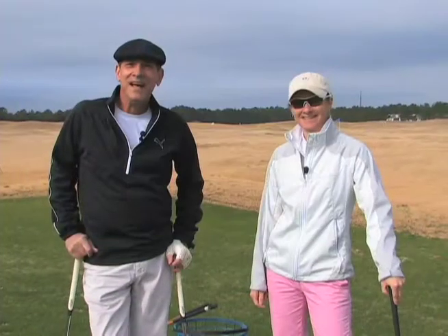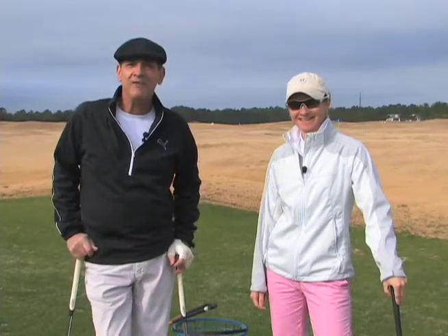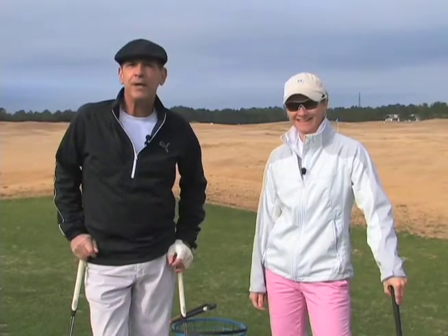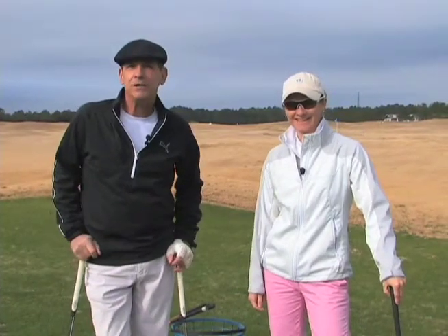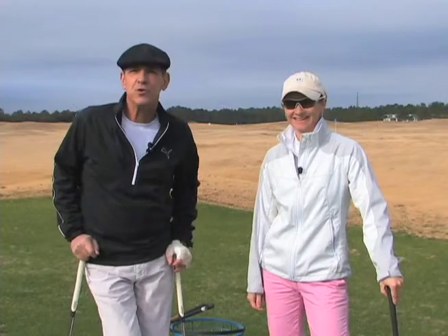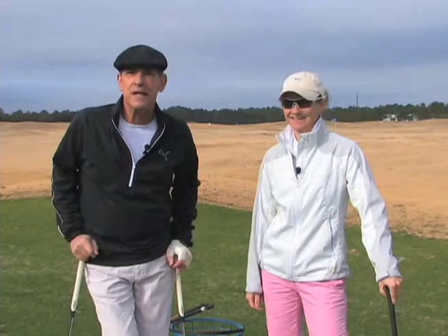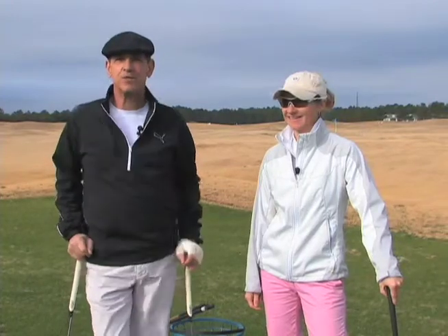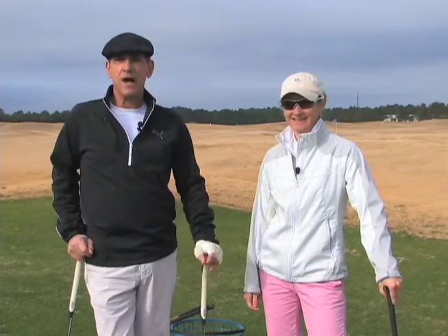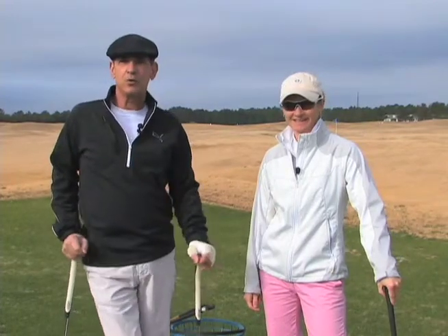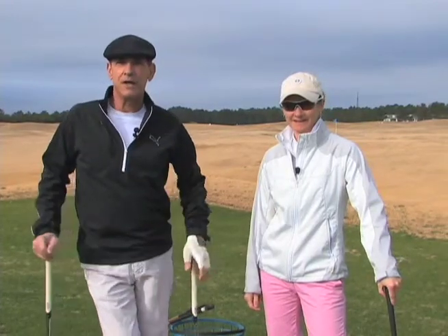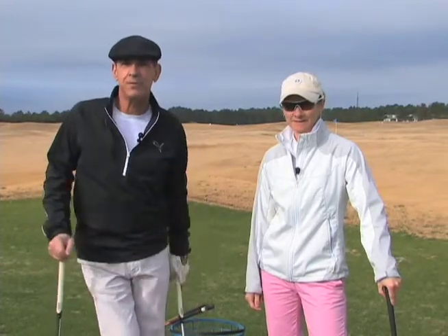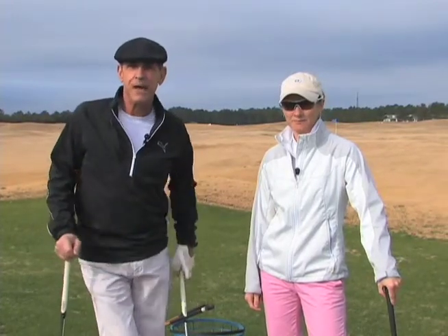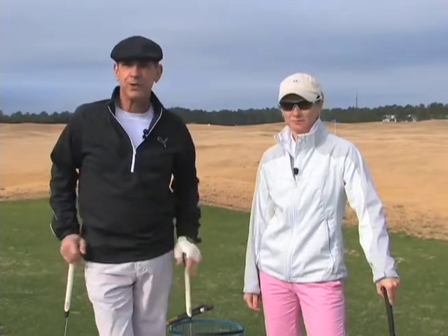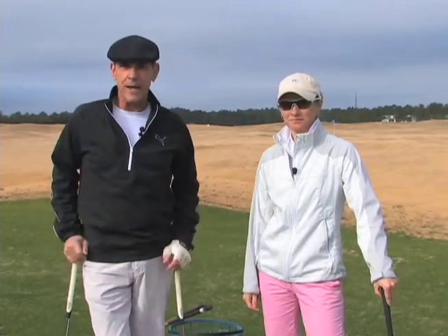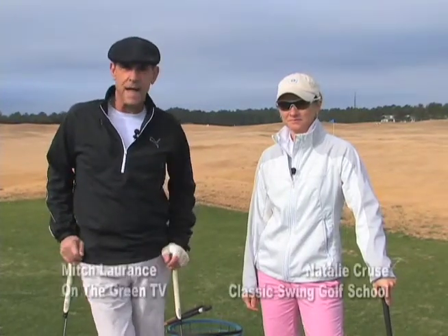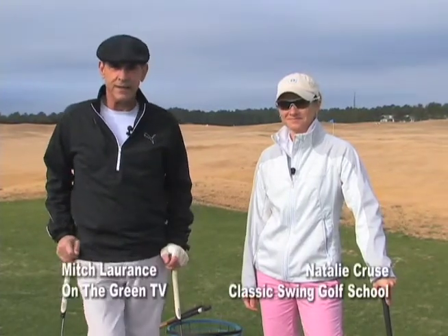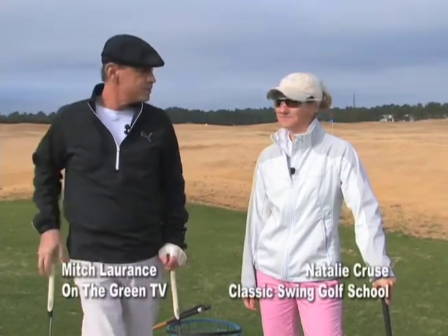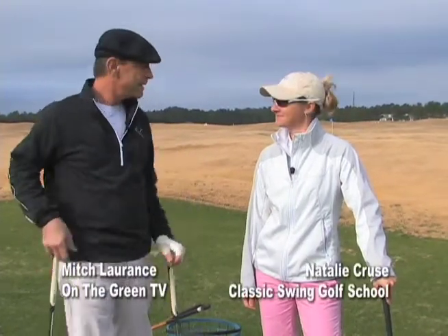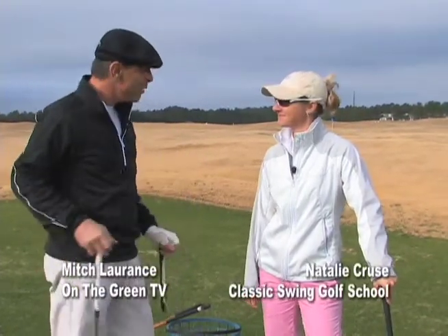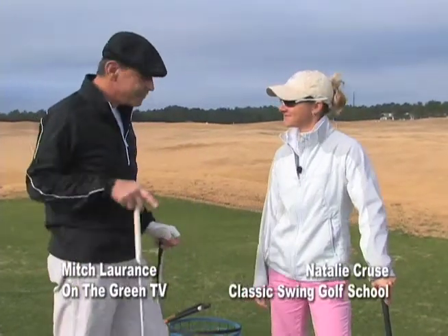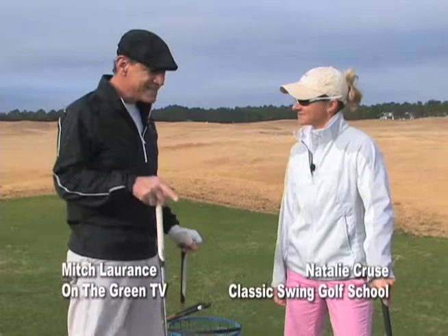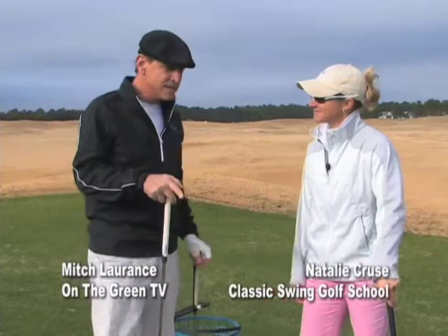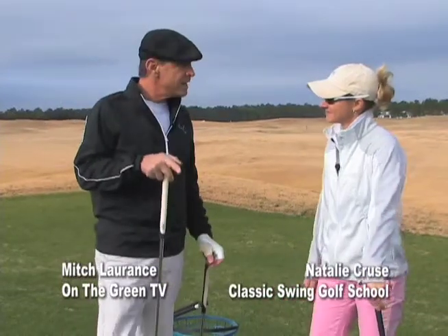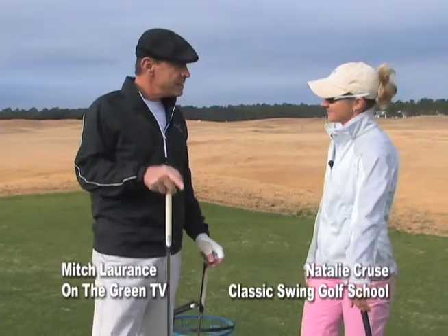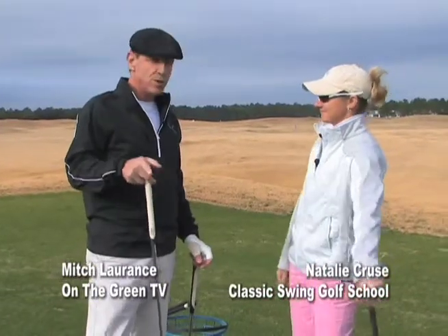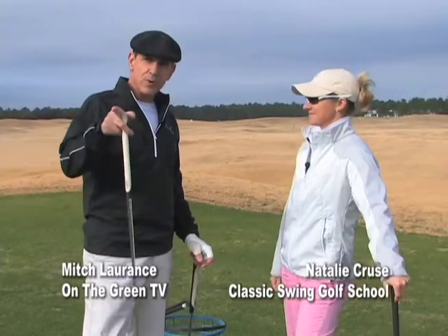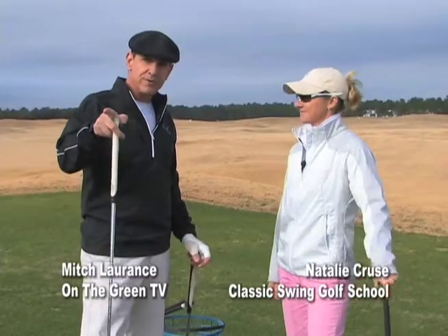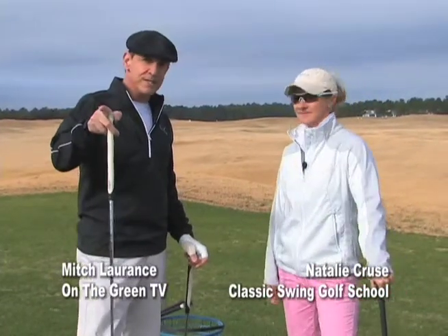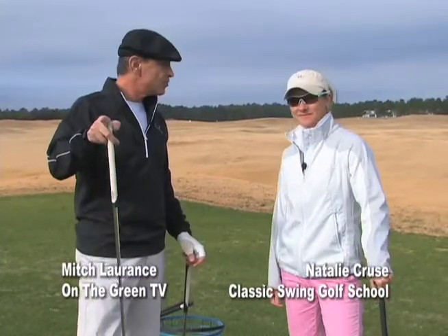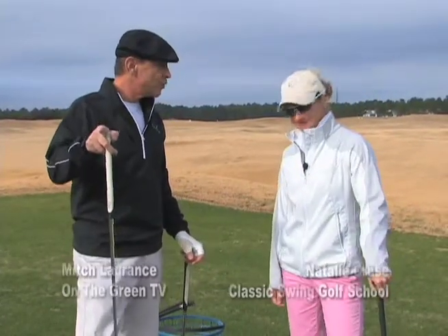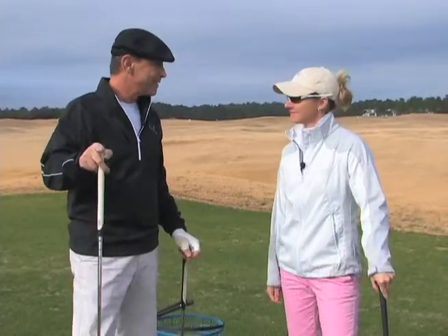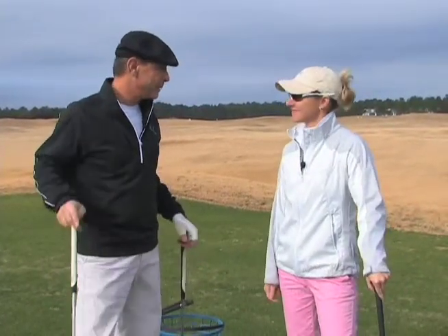Hi, everybody. Welcome to the Classic Swing Golf School. Lucky enough to be out here with the great Natalie Cruz. You have a fantastic tip for us relative to distance control and chipping.